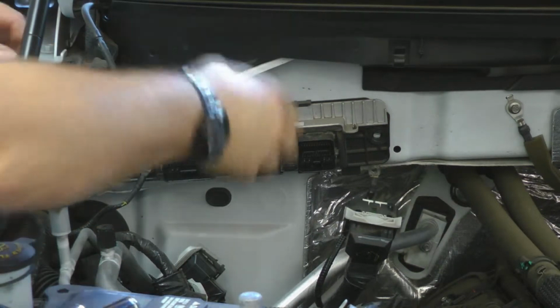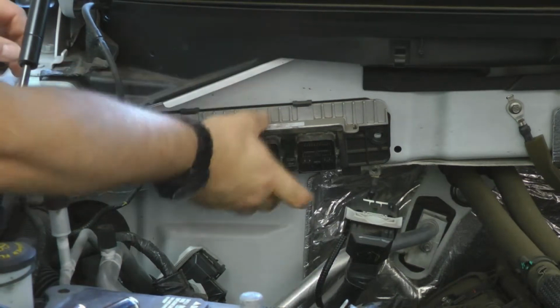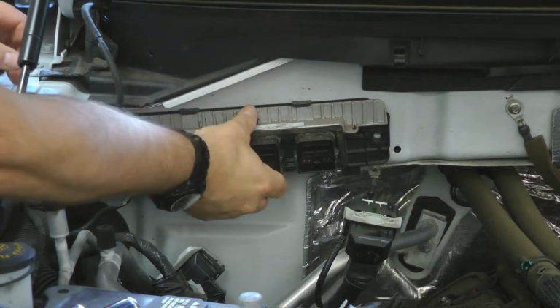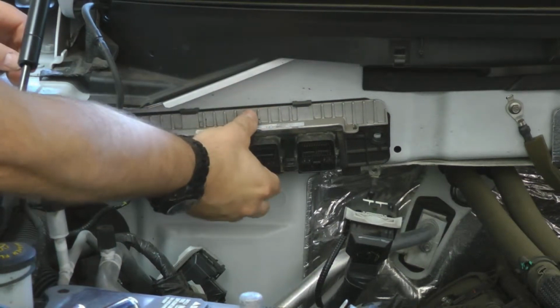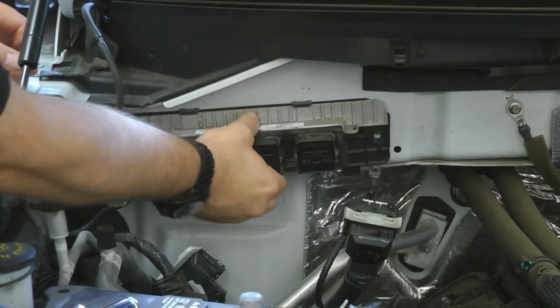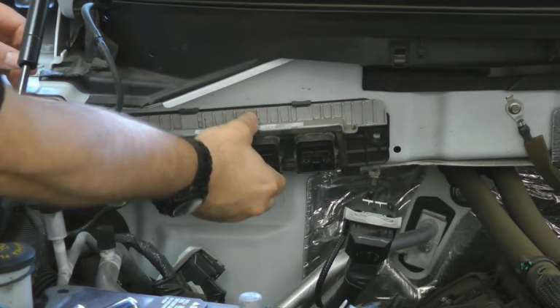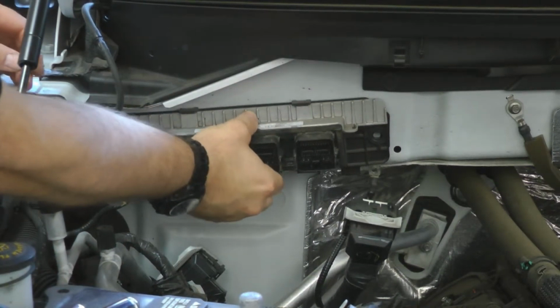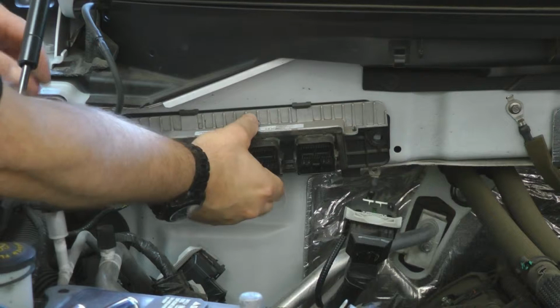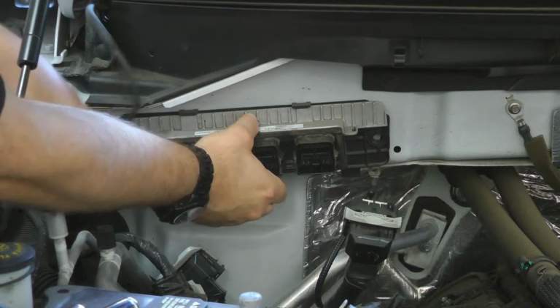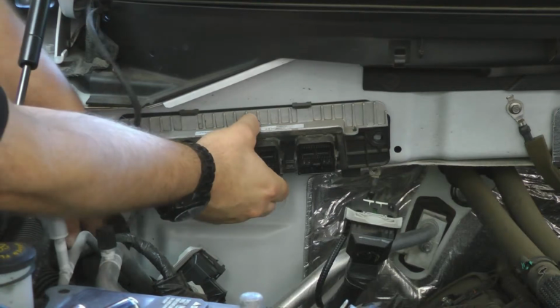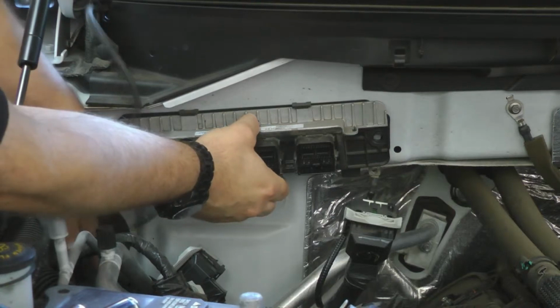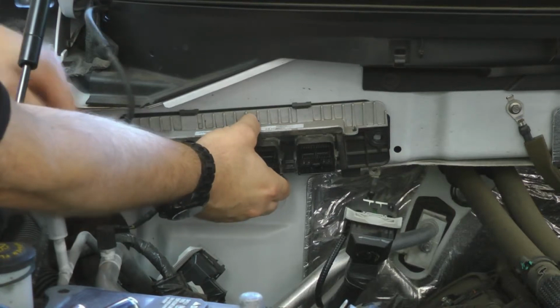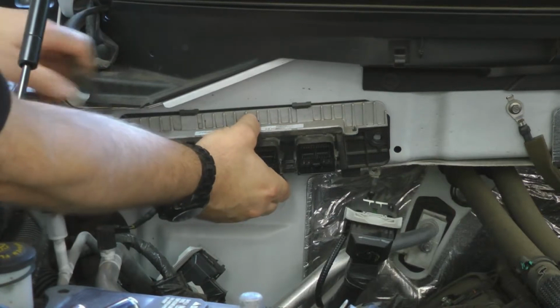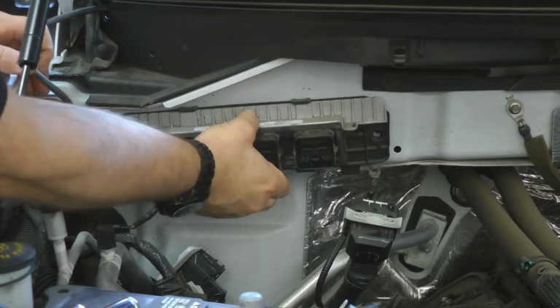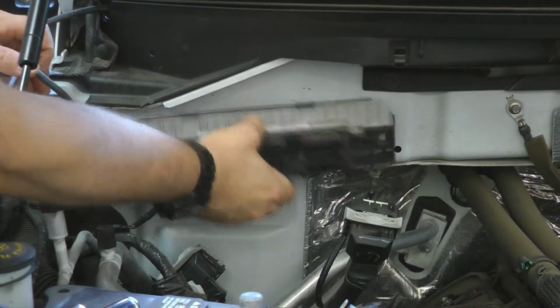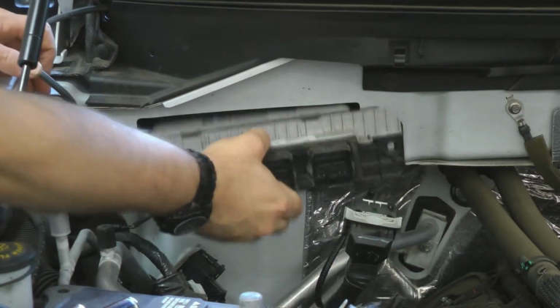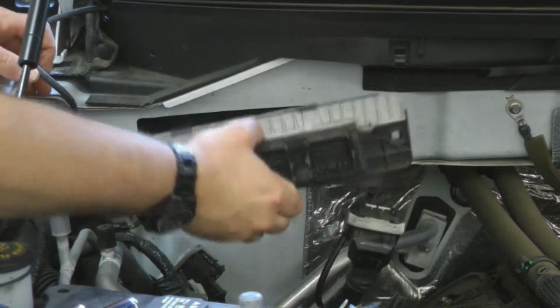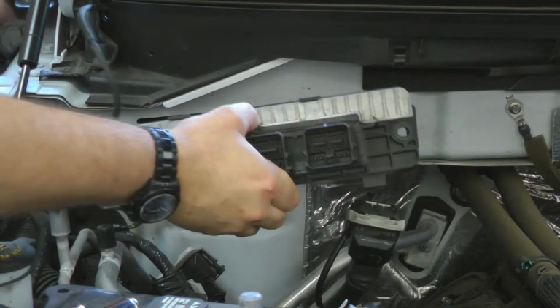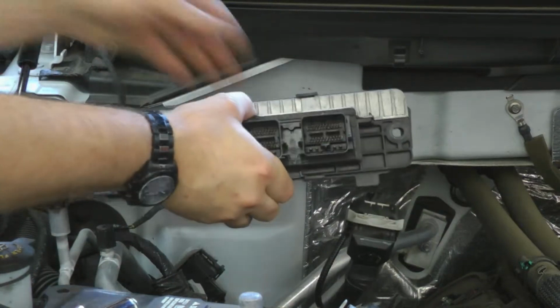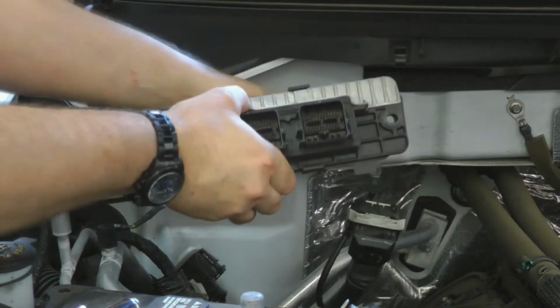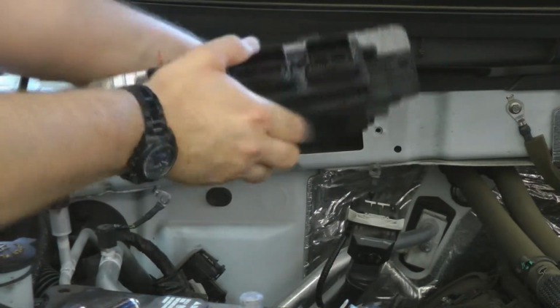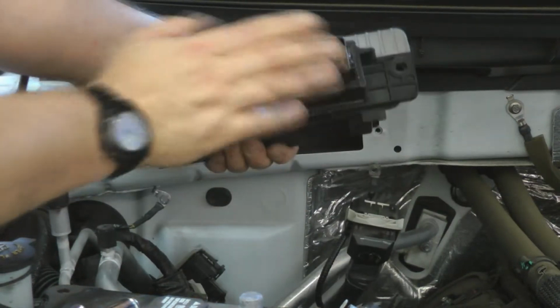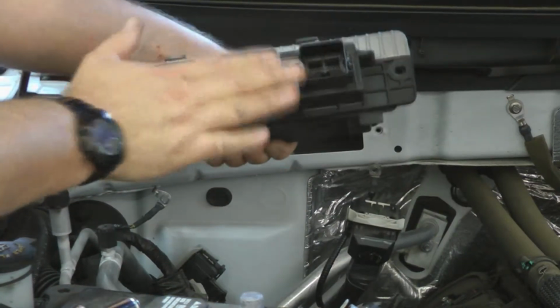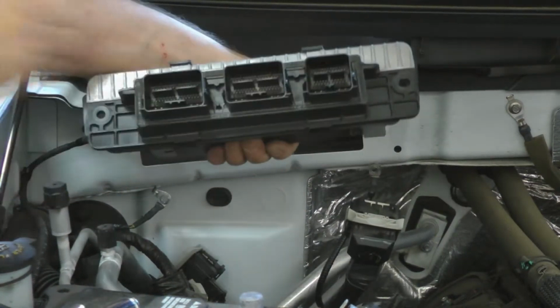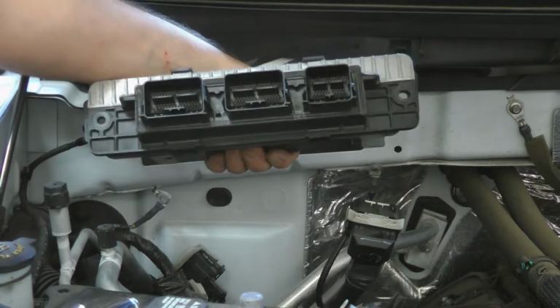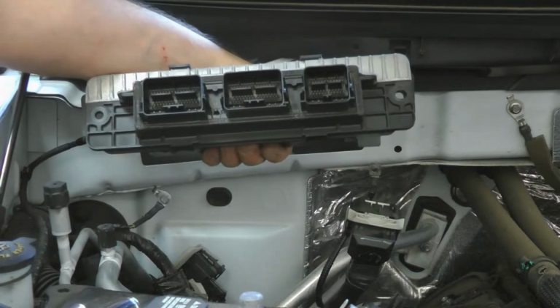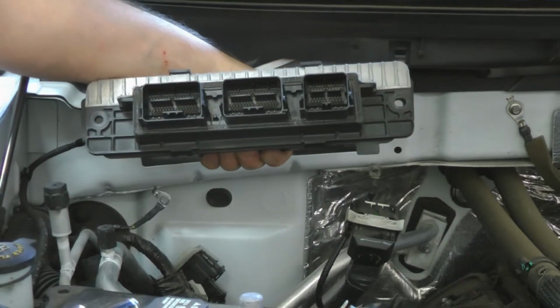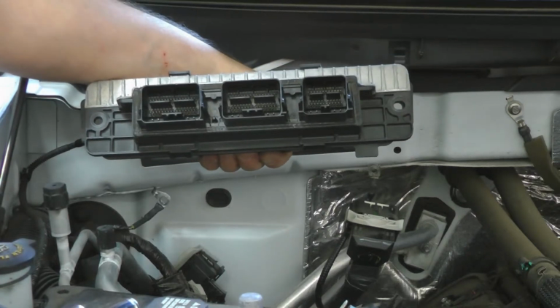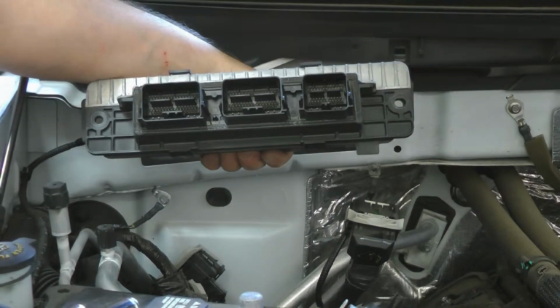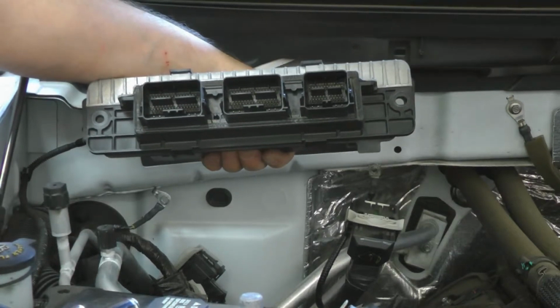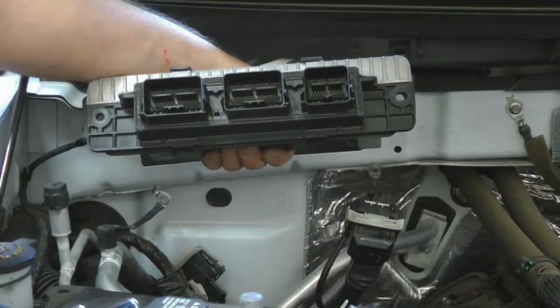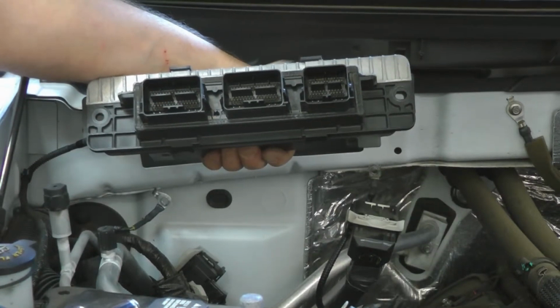You pull the computer out of the firewall itself. Now we're going to take this over to the bench and do our install of the Jet Power Control Module.